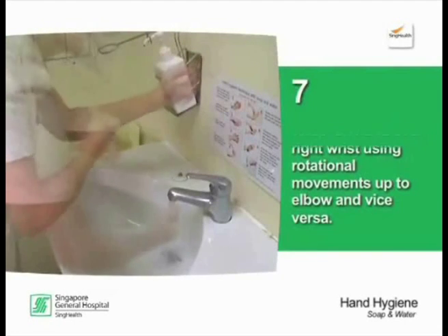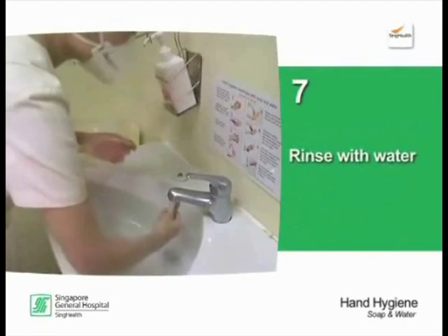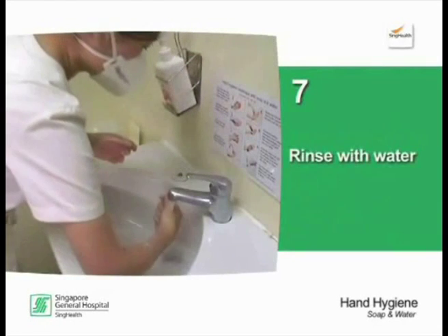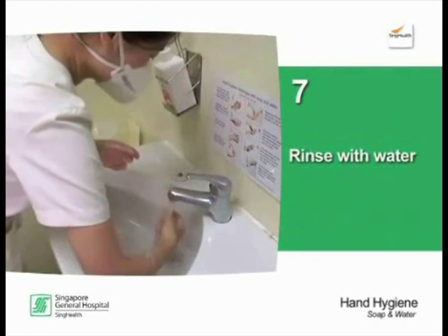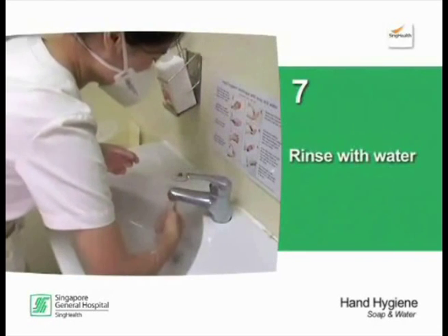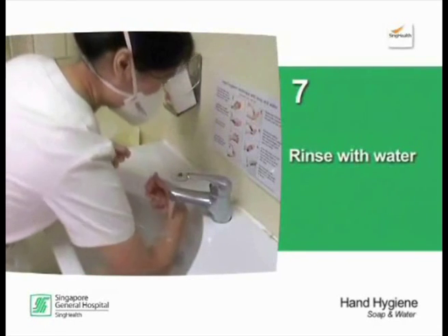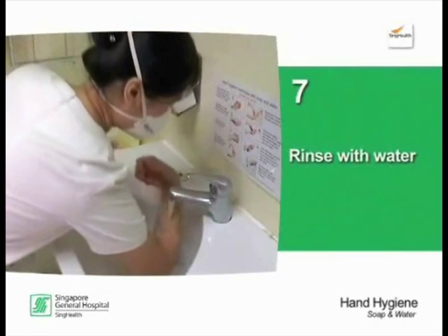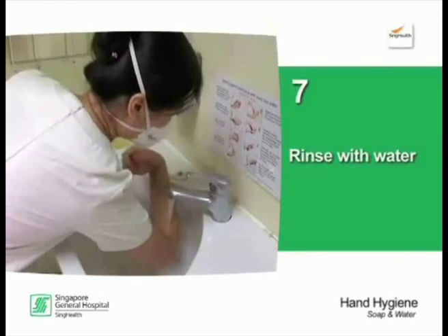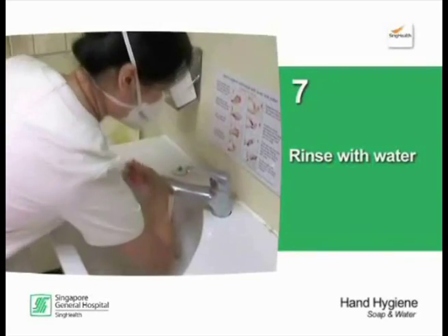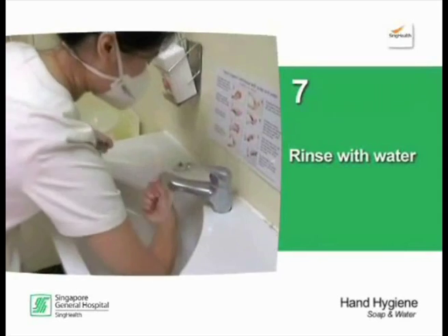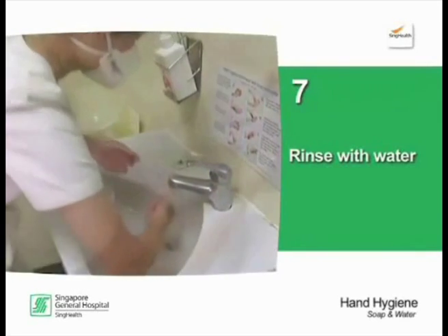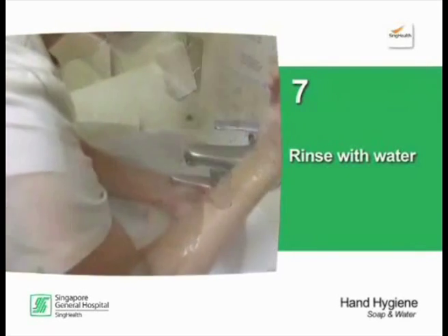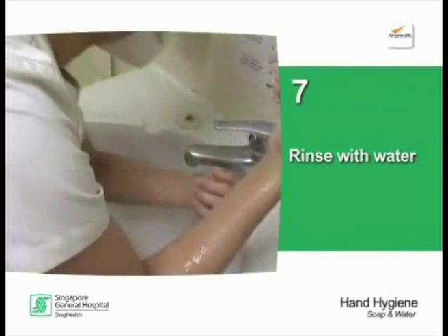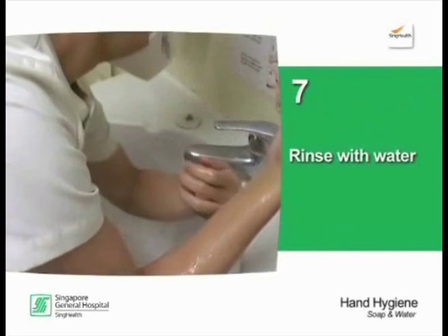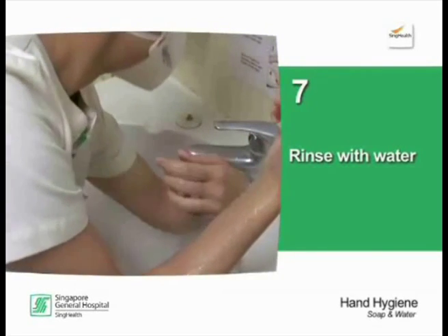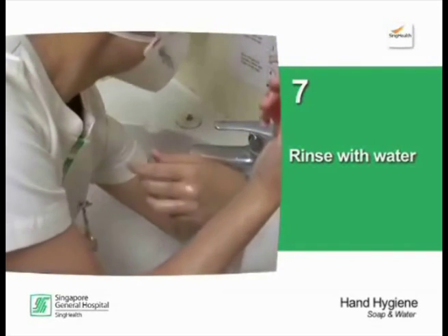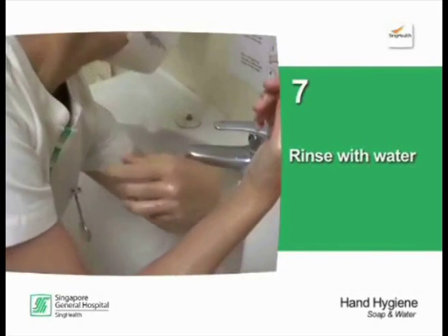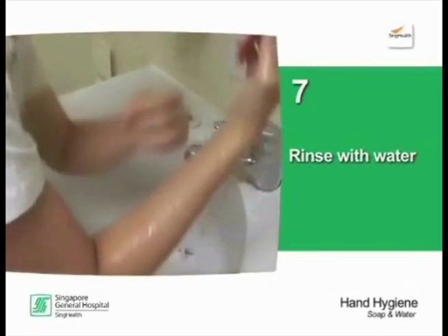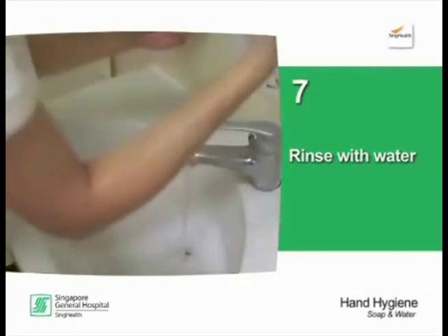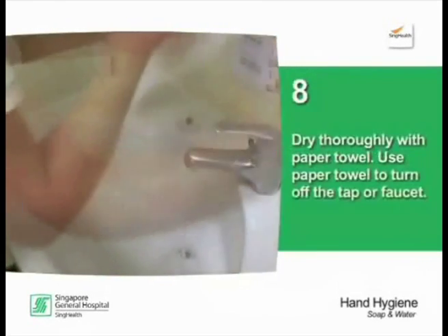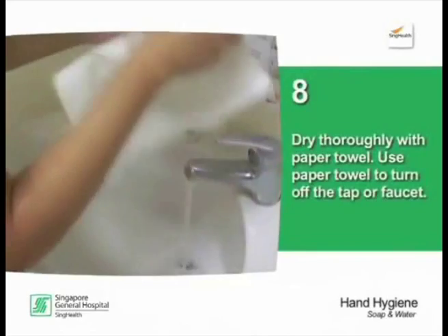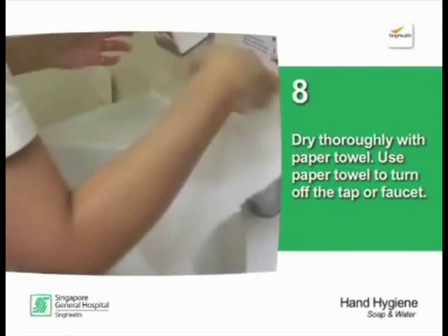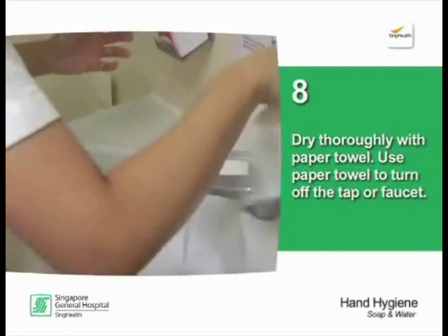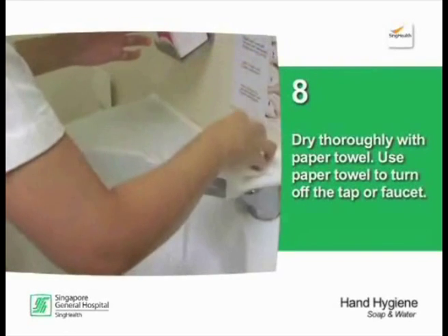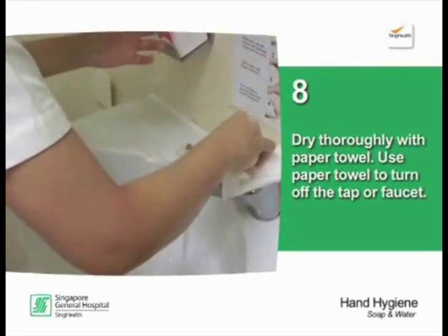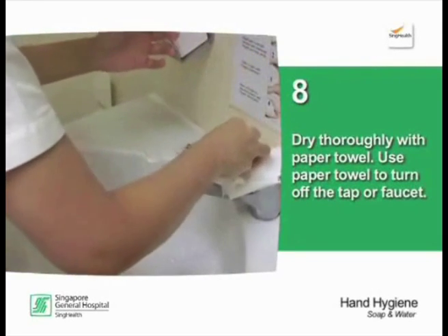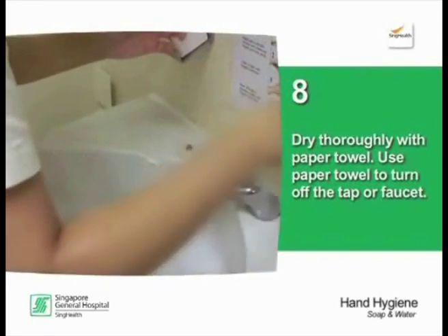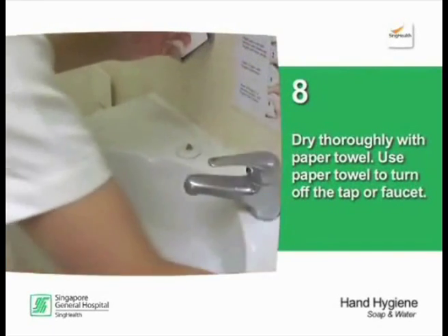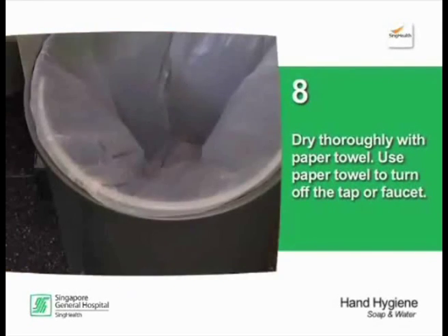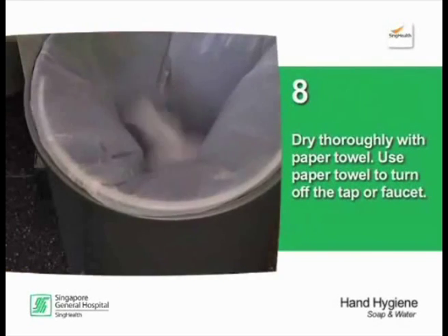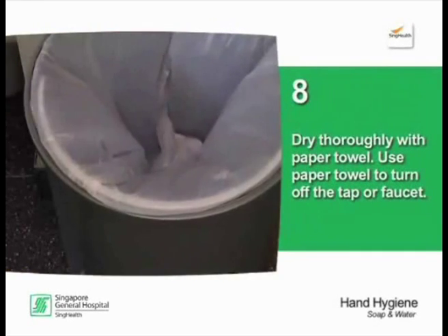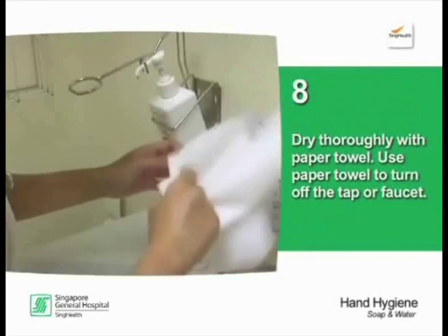Rinse with water. Dry thoroughly with a paper towel. Use the paper towel to turn off the tap or faucet.